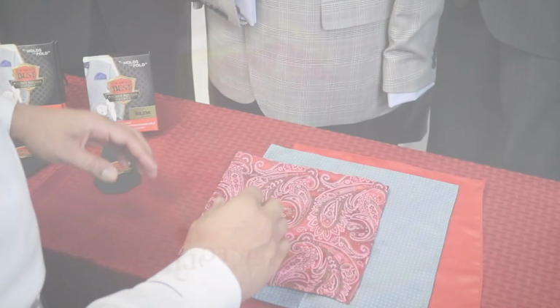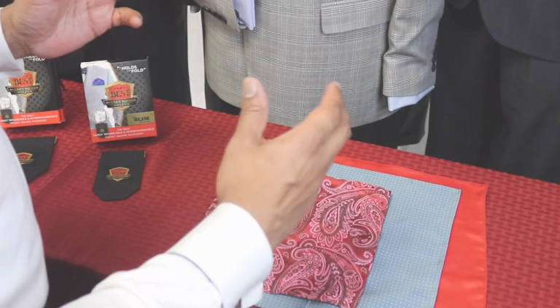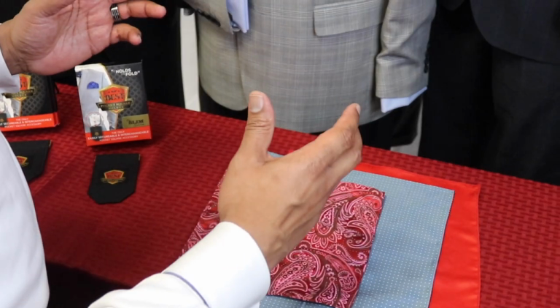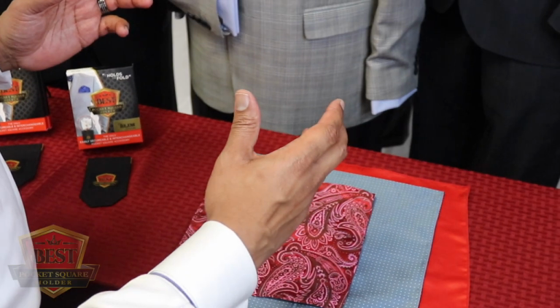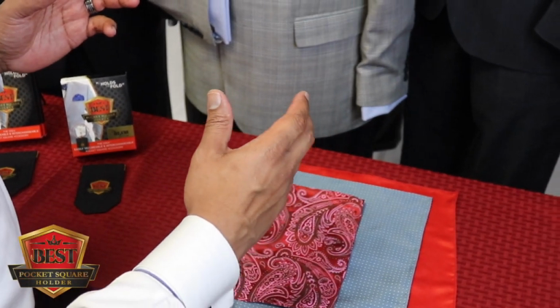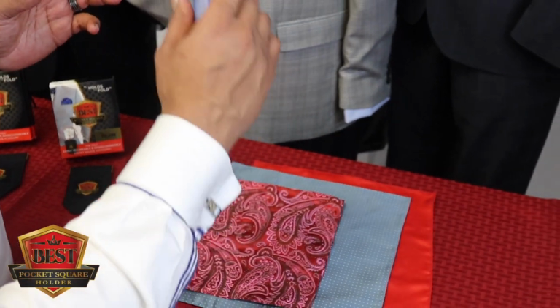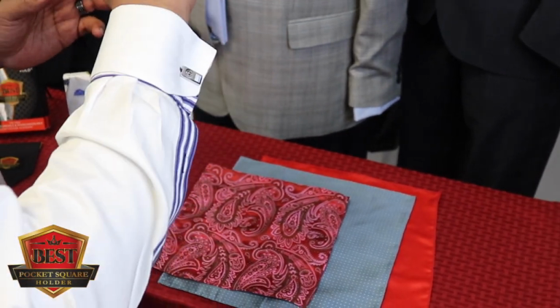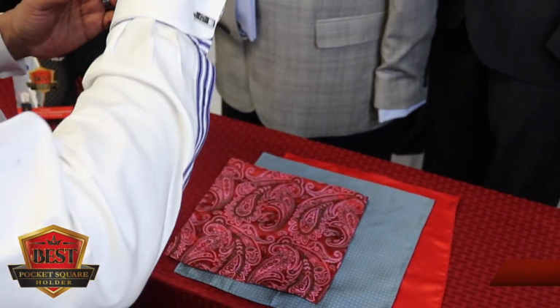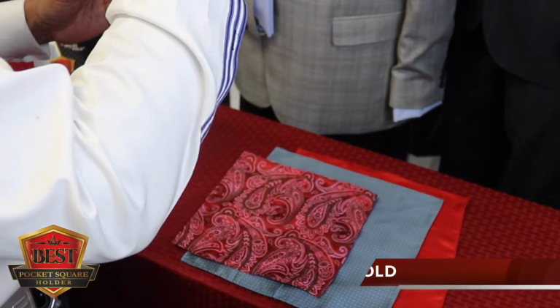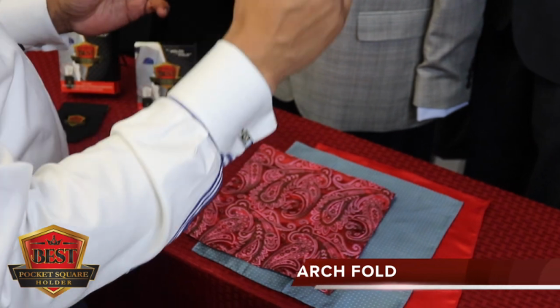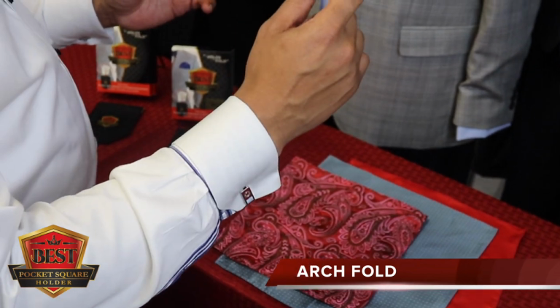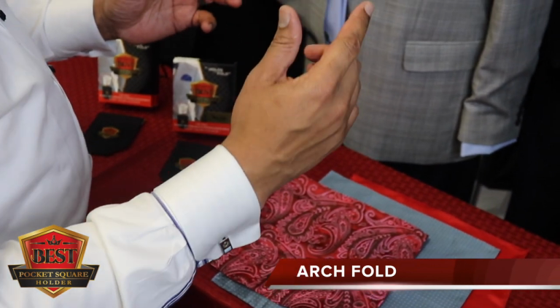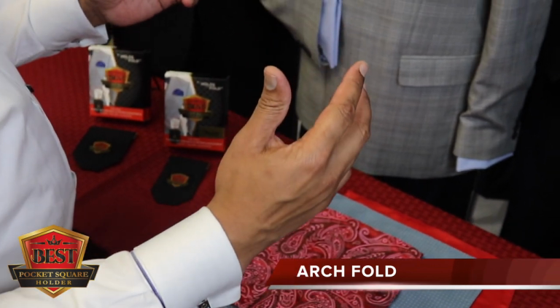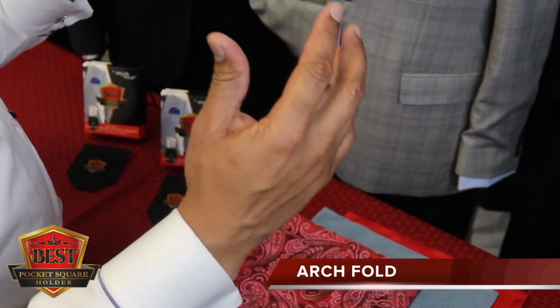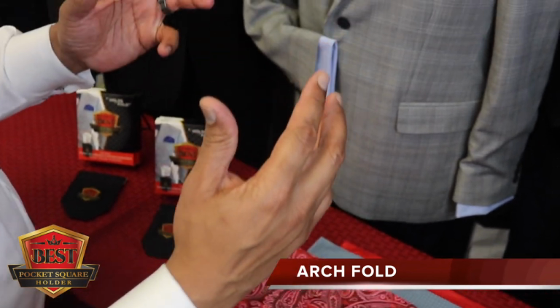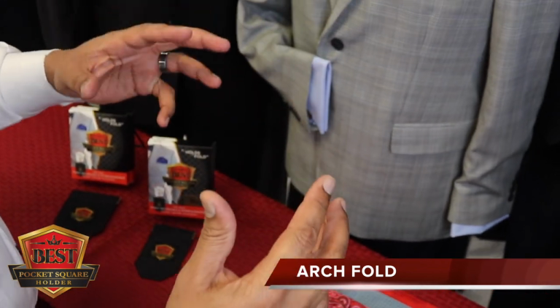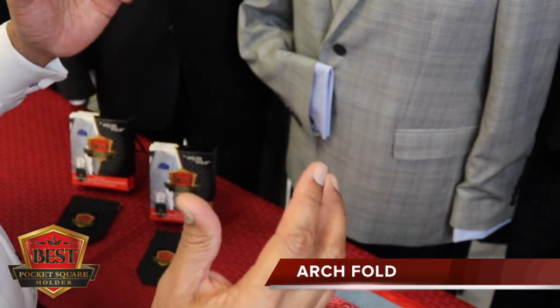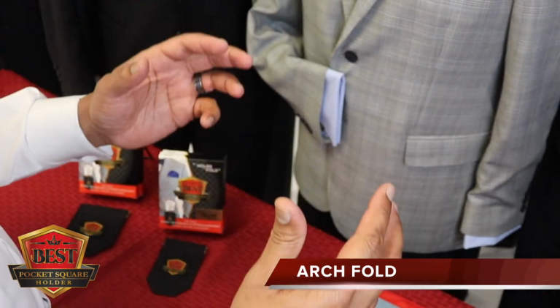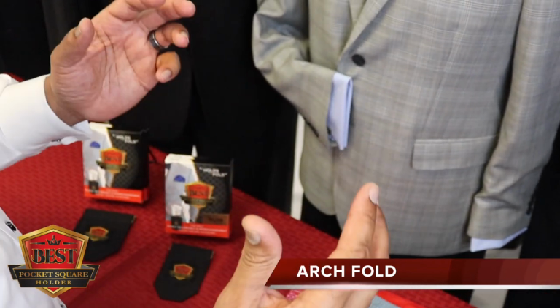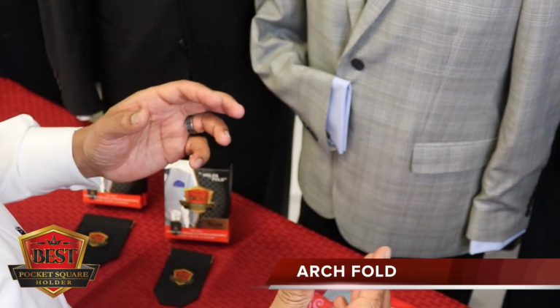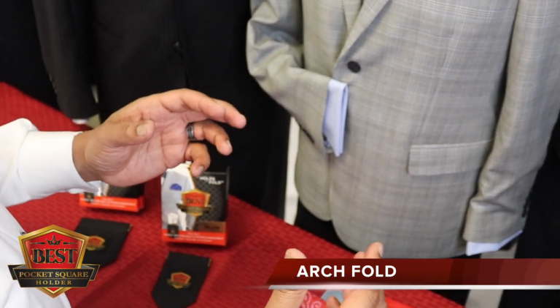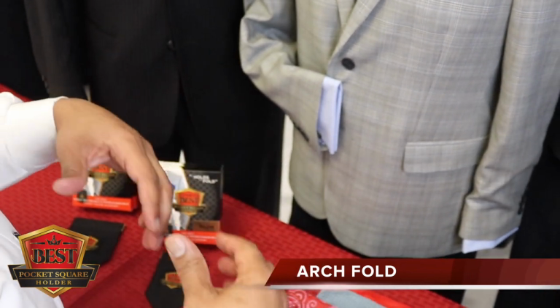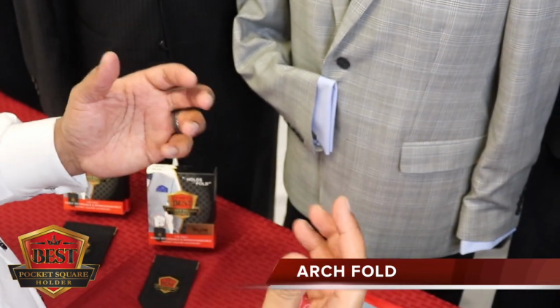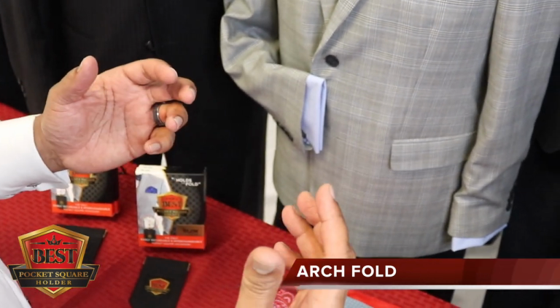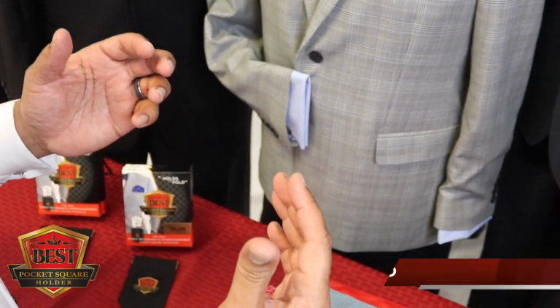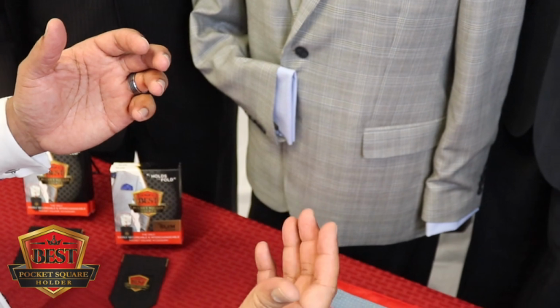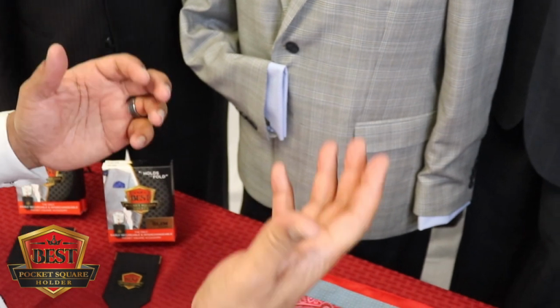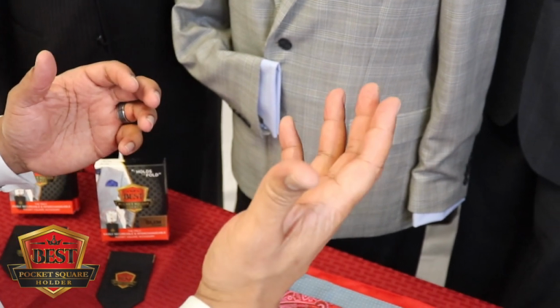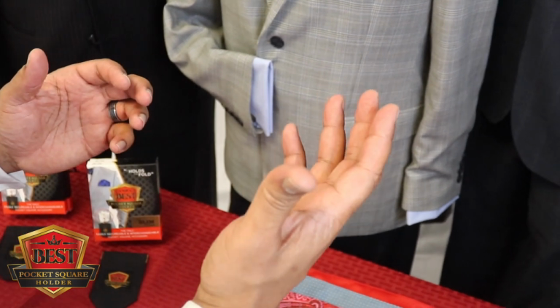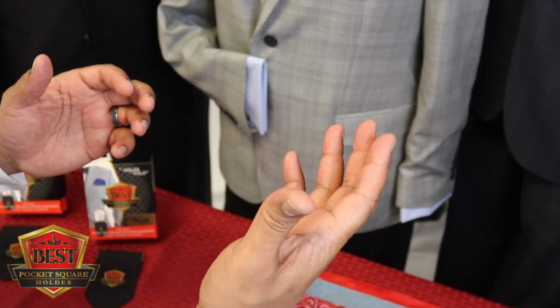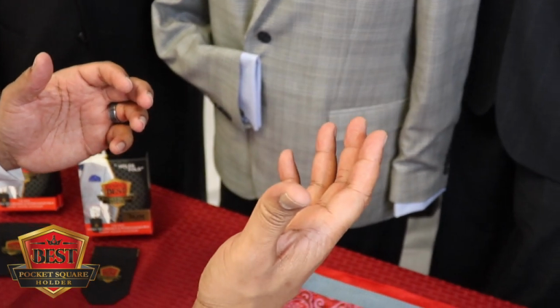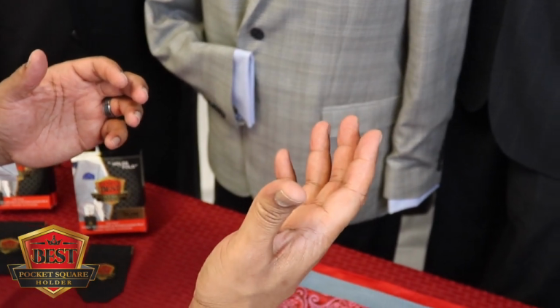The fold for today is called the arch fold. This is going to be a spin on an old-school fold called the poof, but we've punched it up to a whole other level.